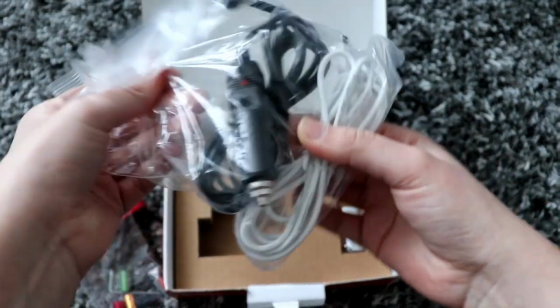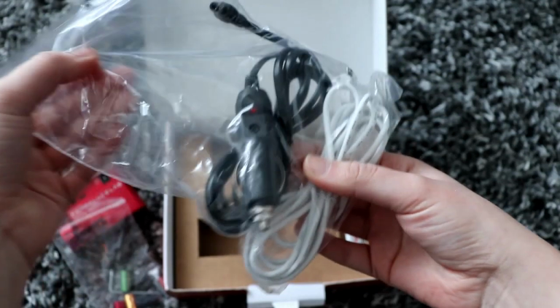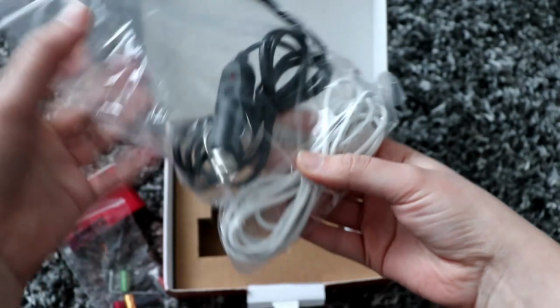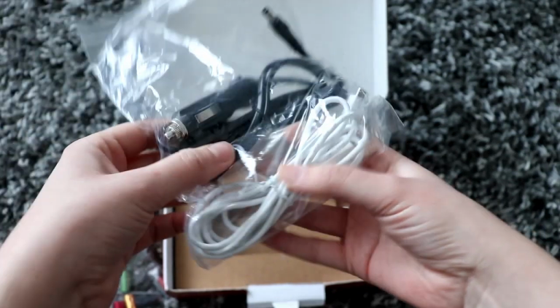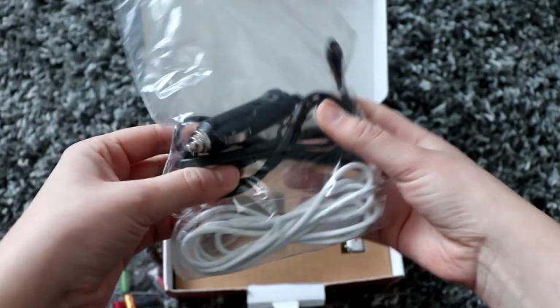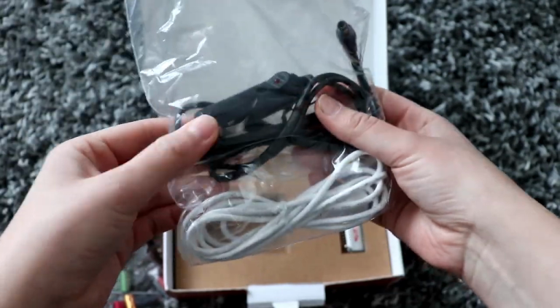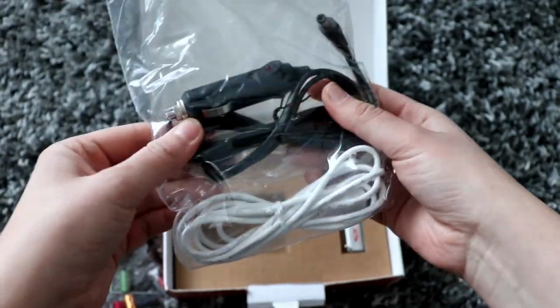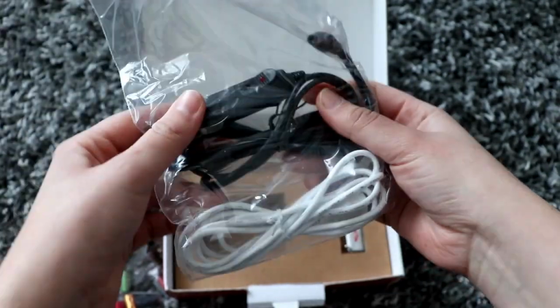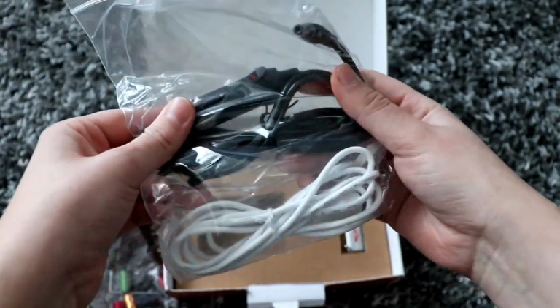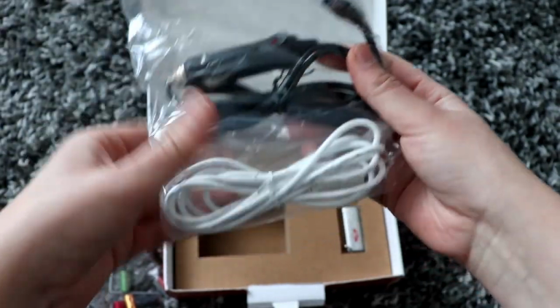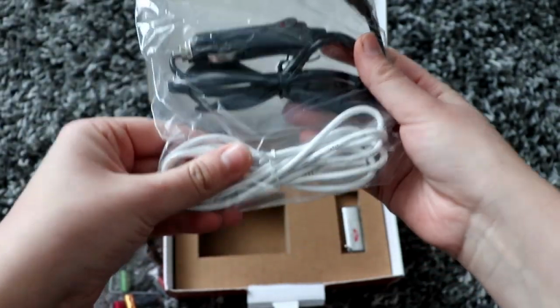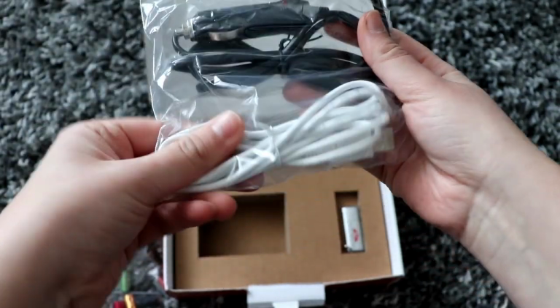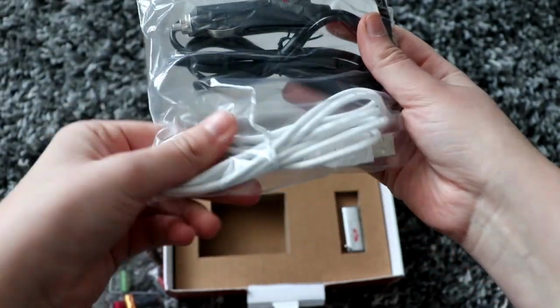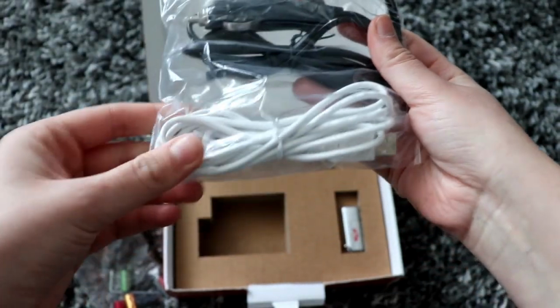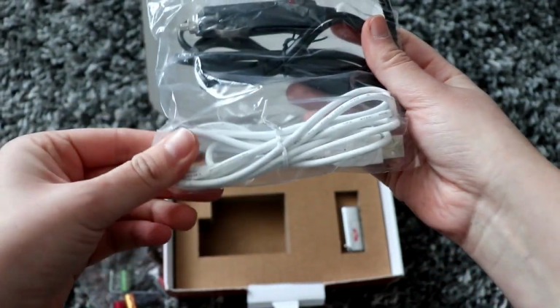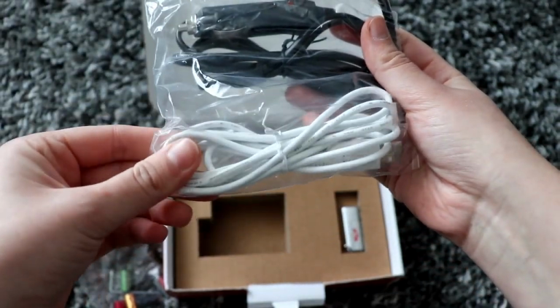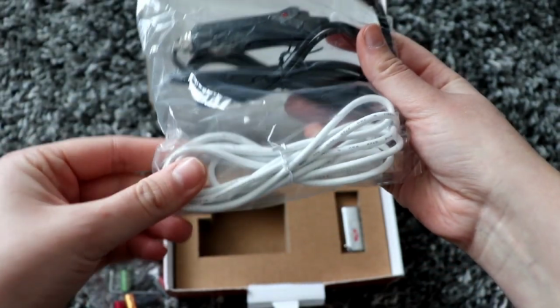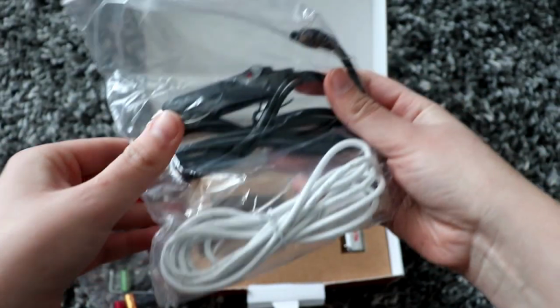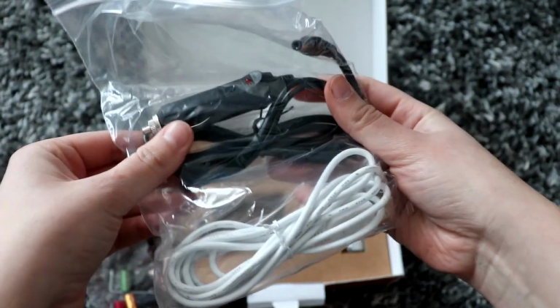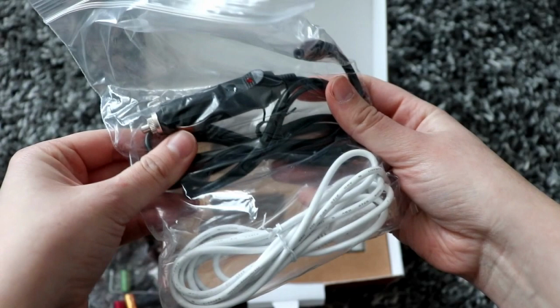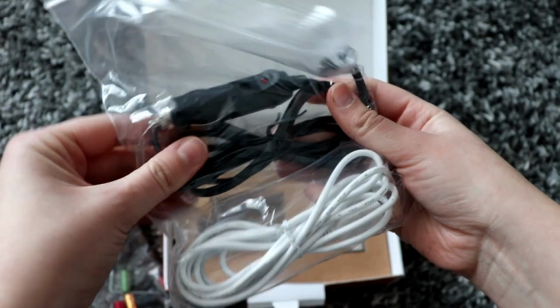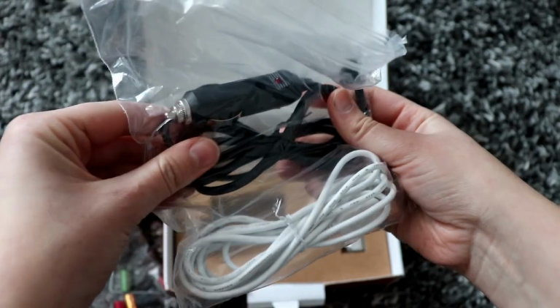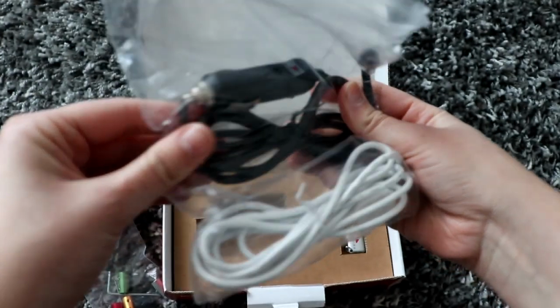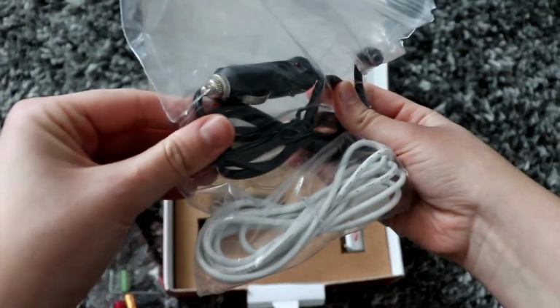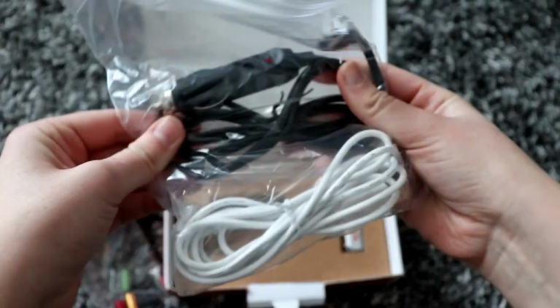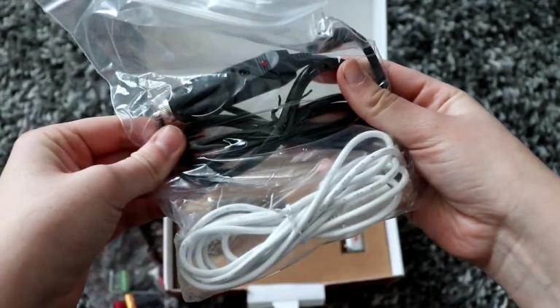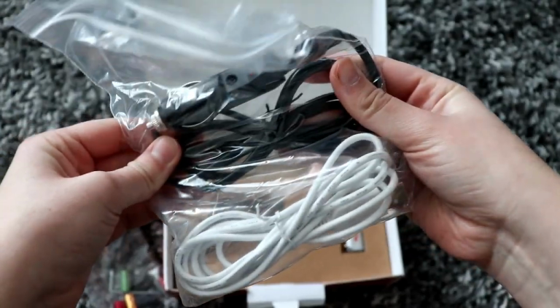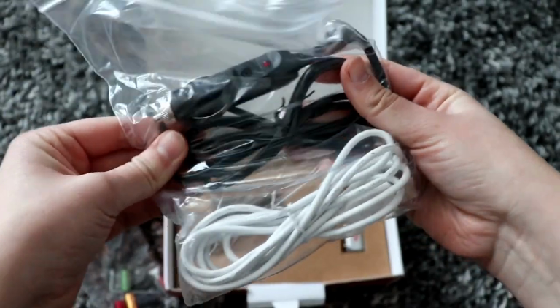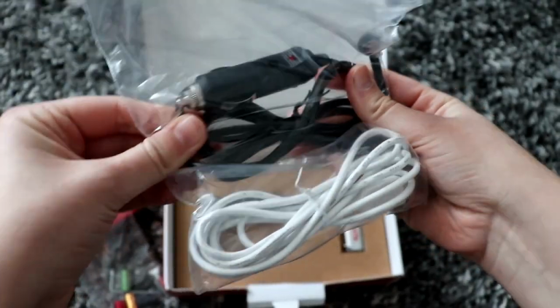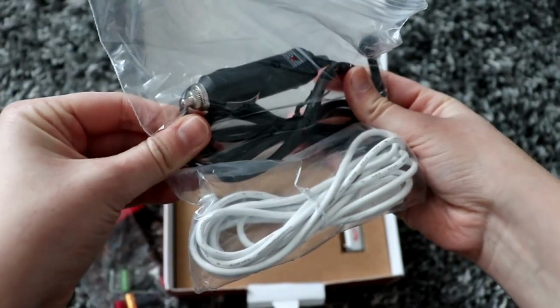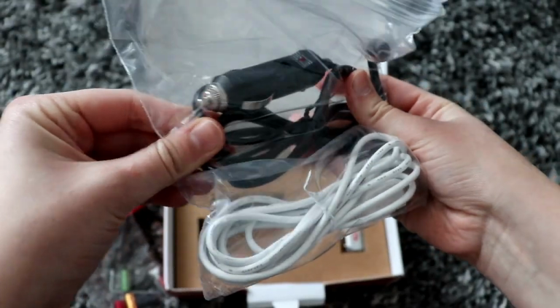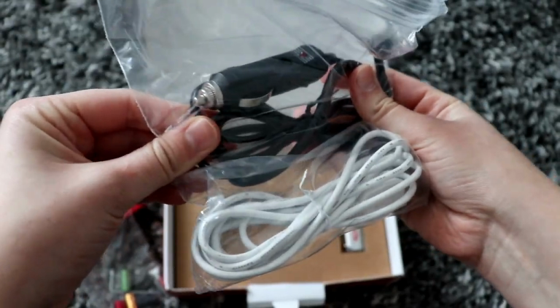You also get a USB cable to connect it to your computer and a power cable with a cigarette lighter end.